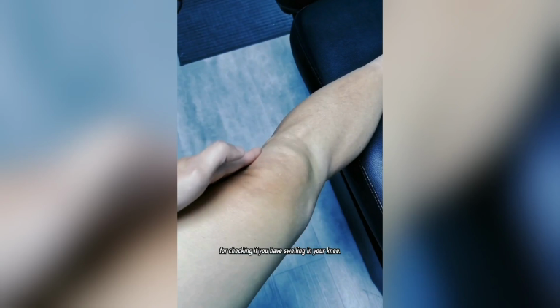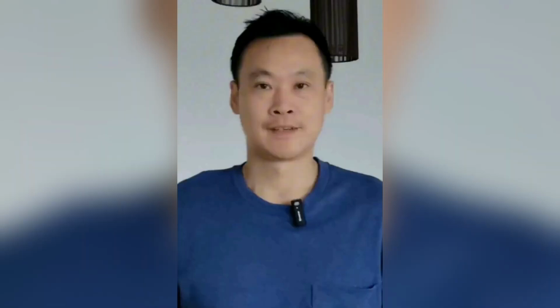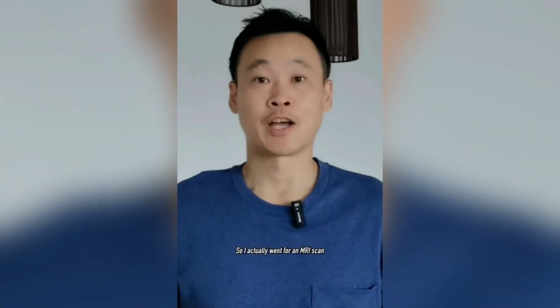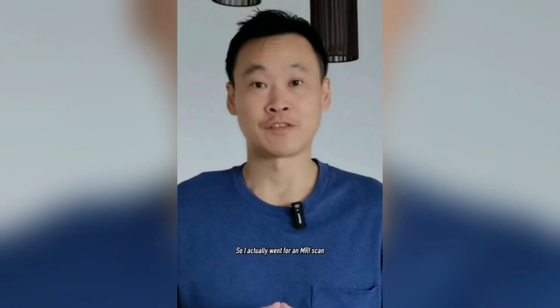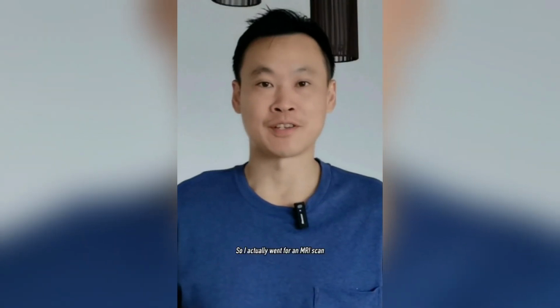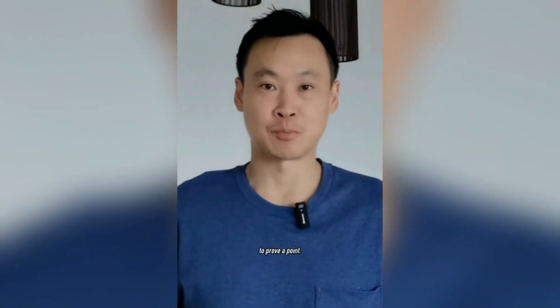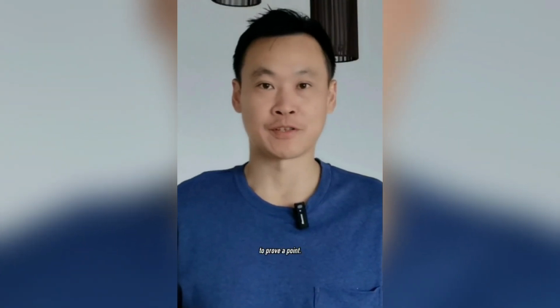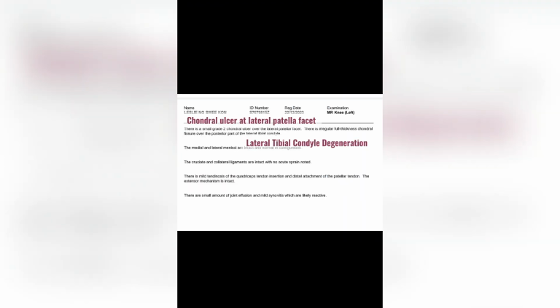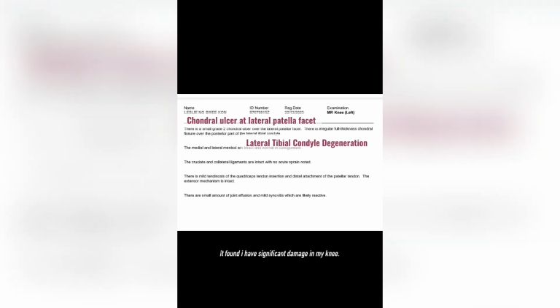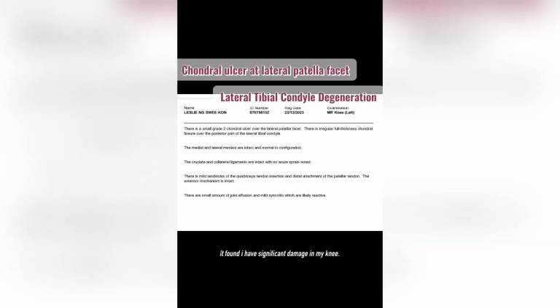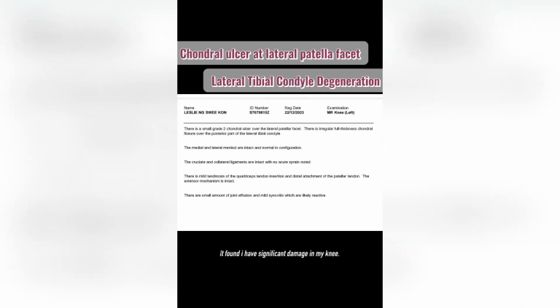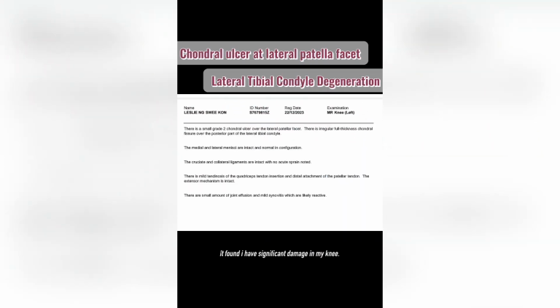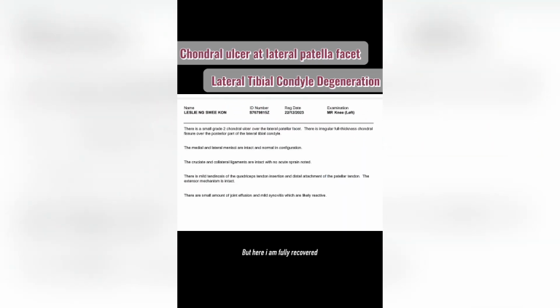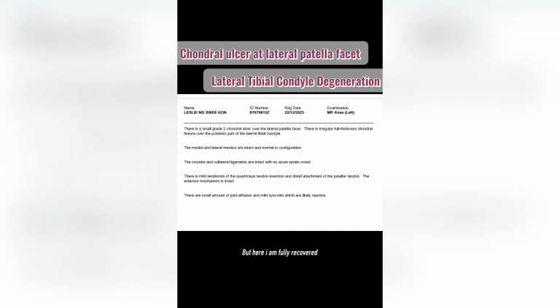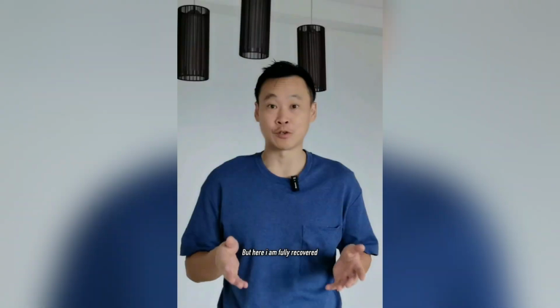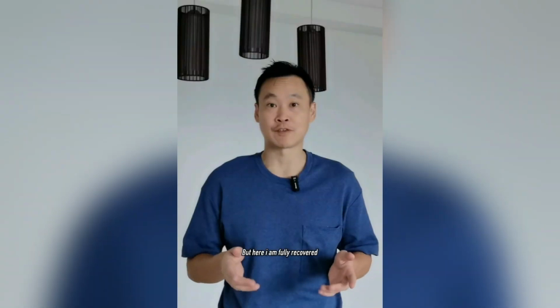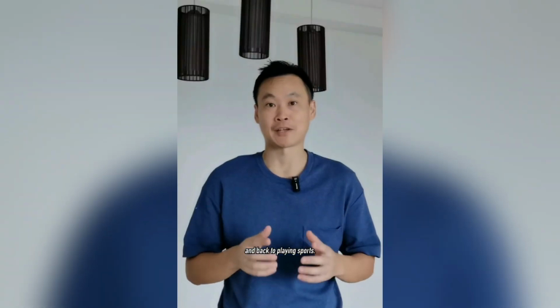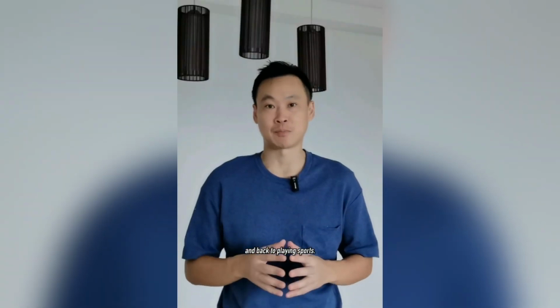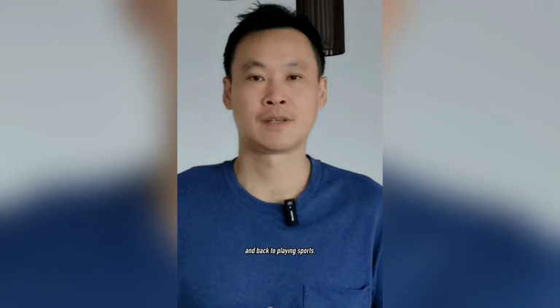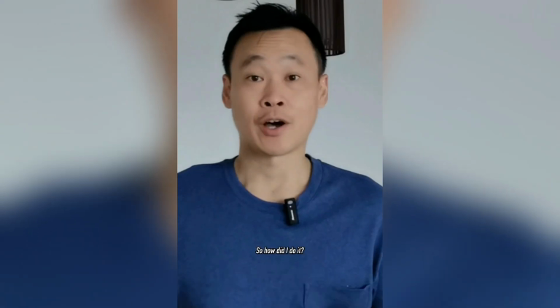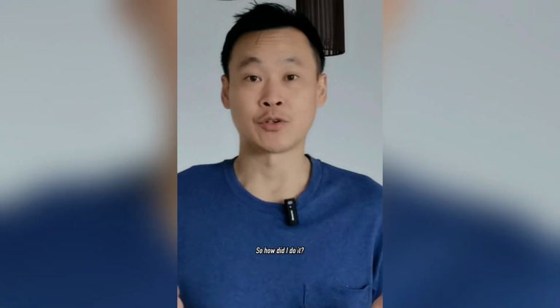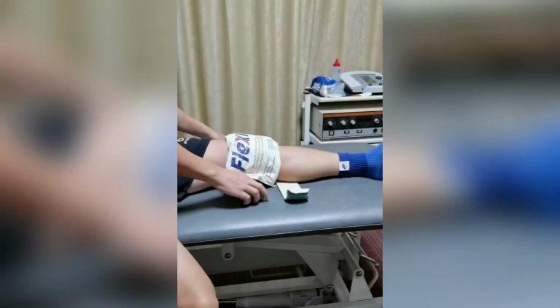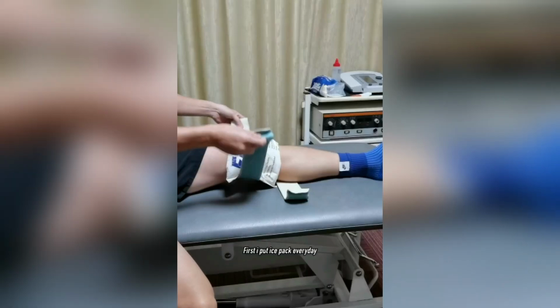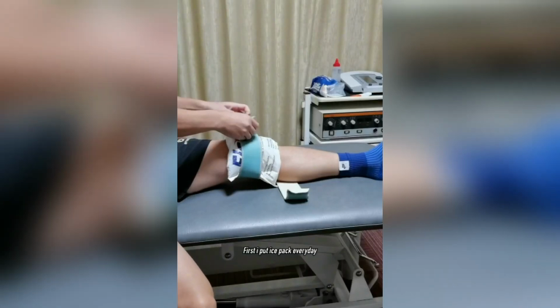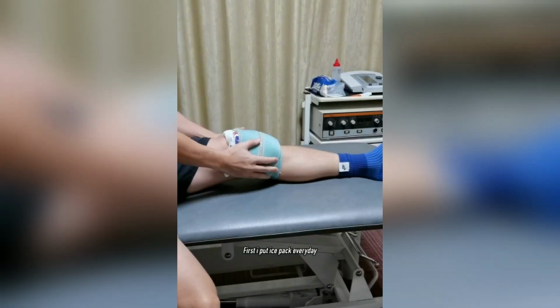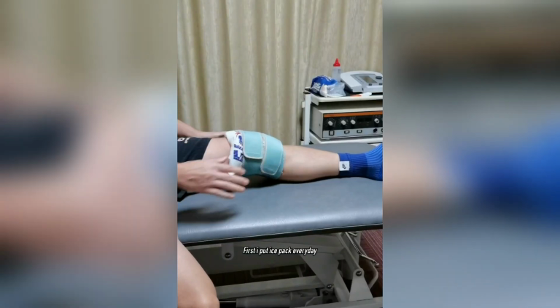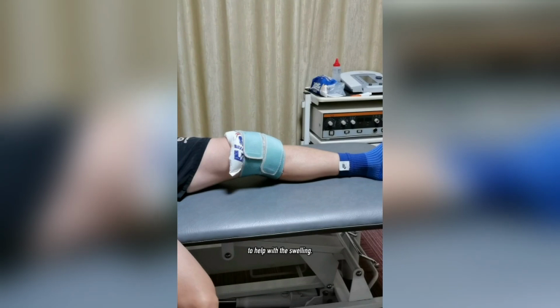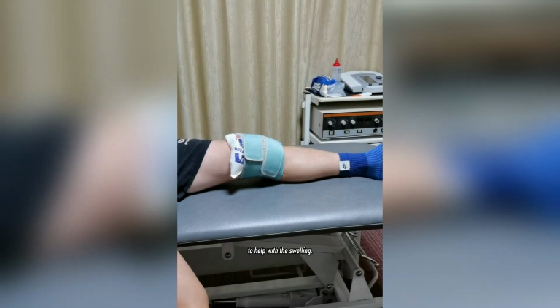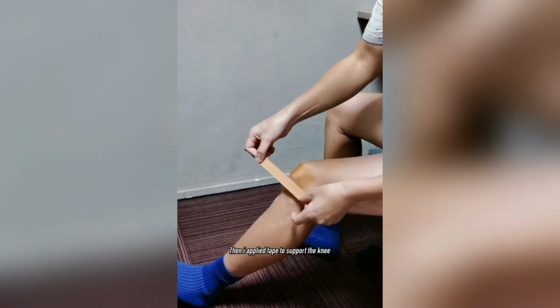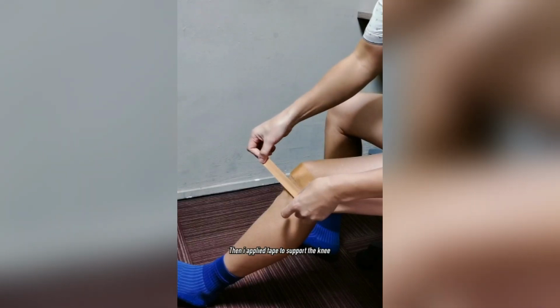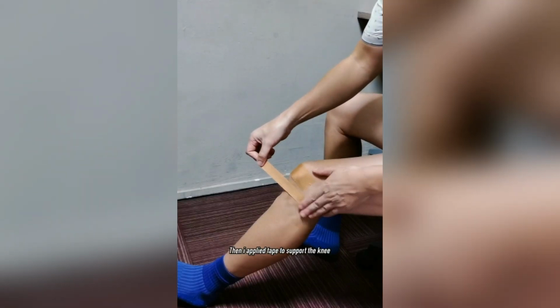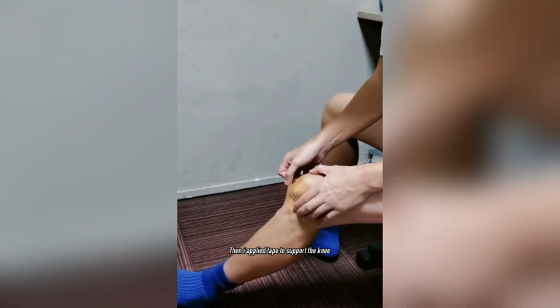This is the swipe test — it's a very accurate test for checking whether you have swelling in your knee. I actually went for an MRI scan to prove a point, and it found I have significant damage in my knee. But here I am, fully recovered and back to playing sports — so how did I do it?